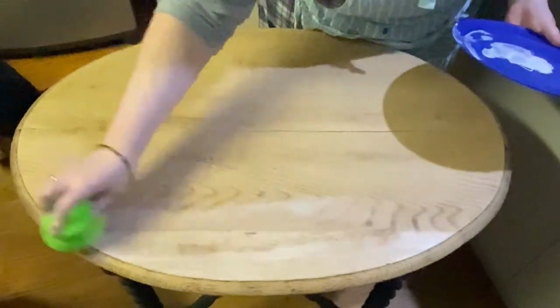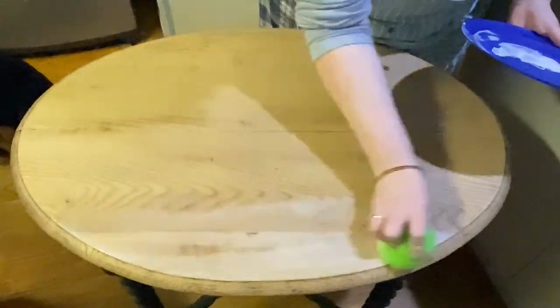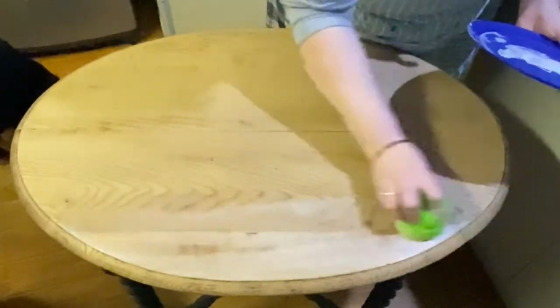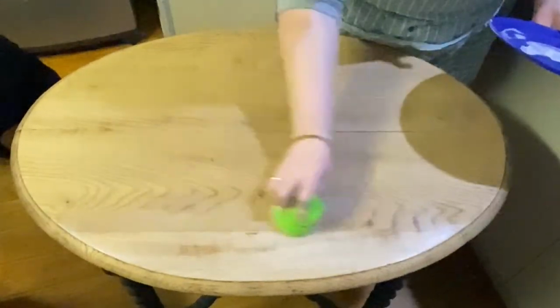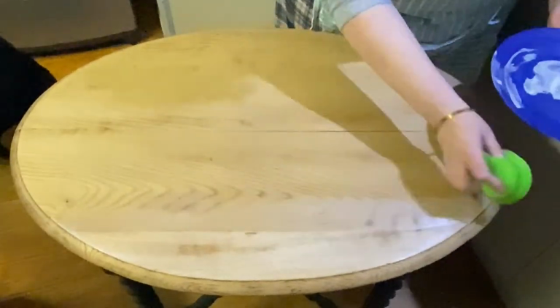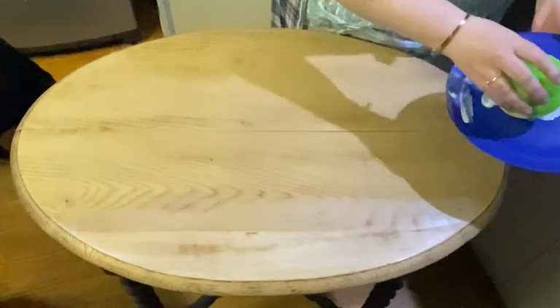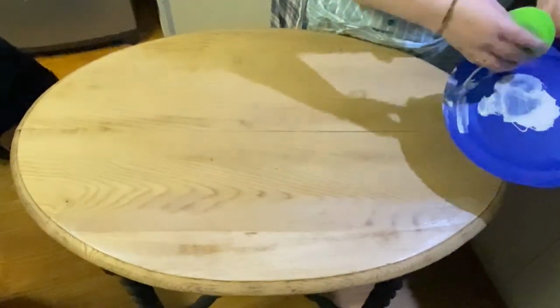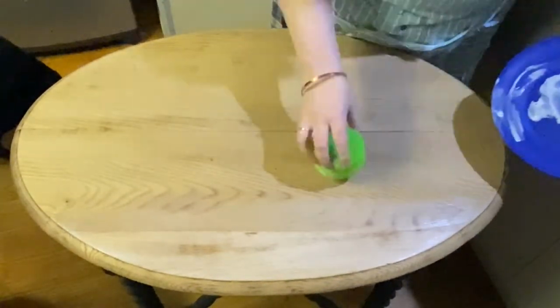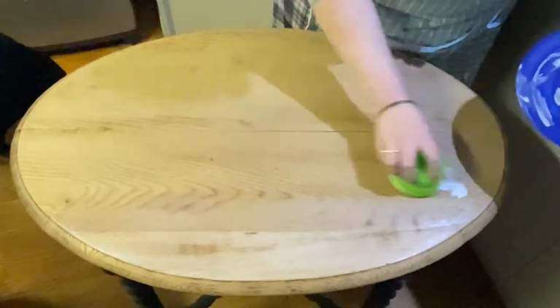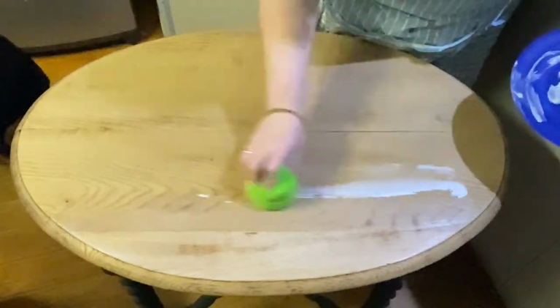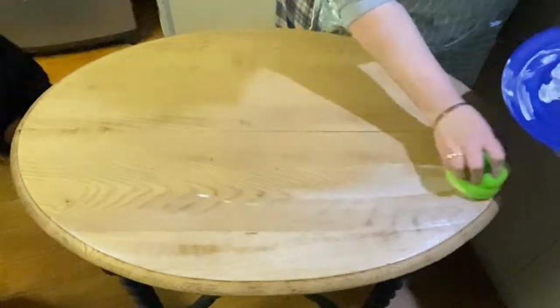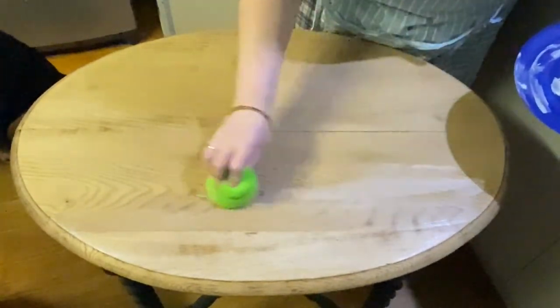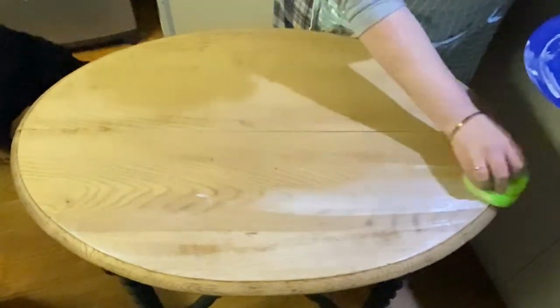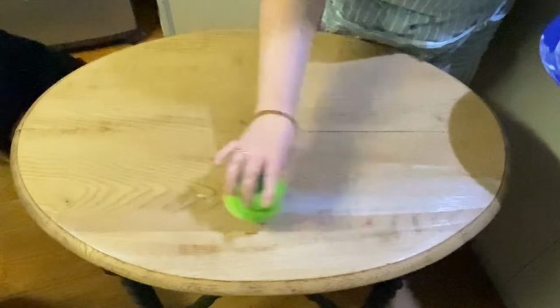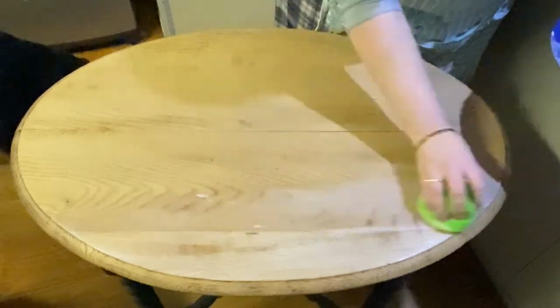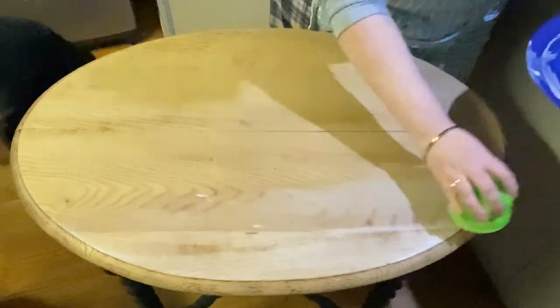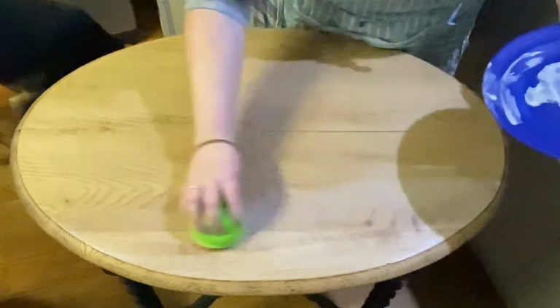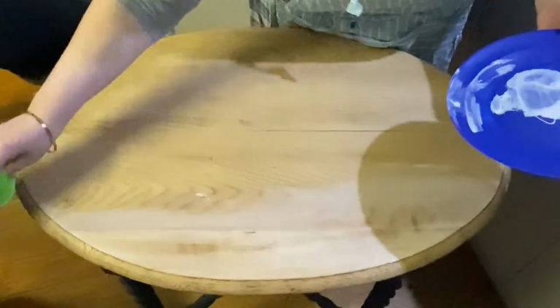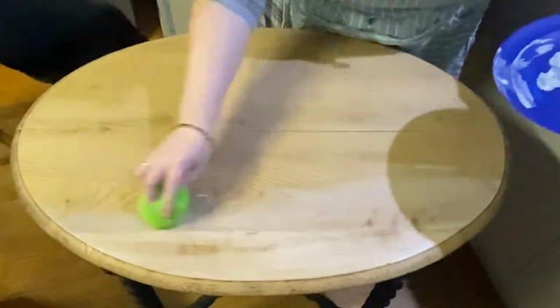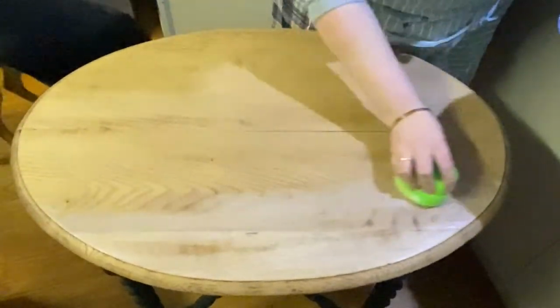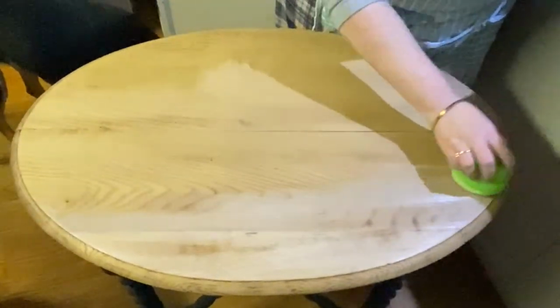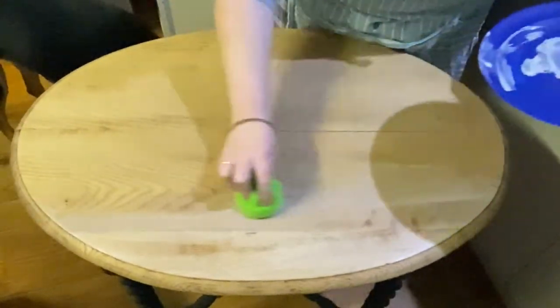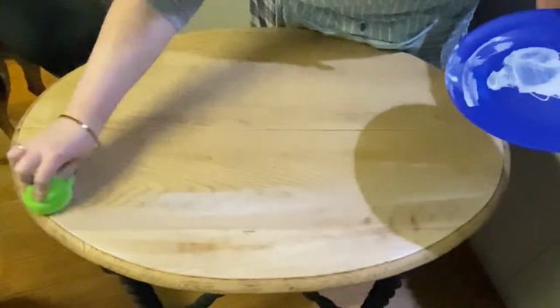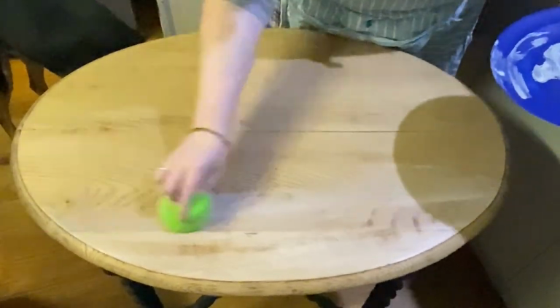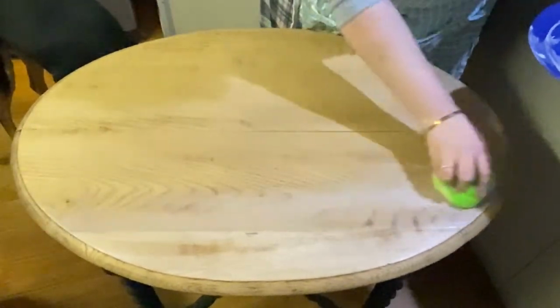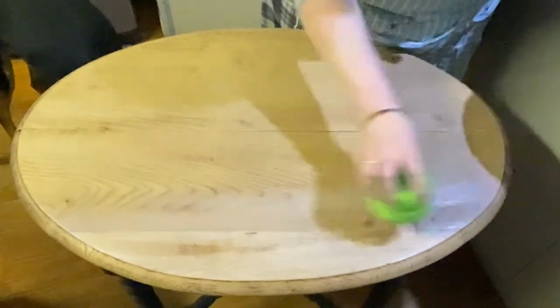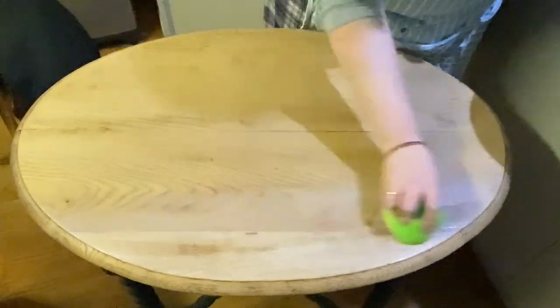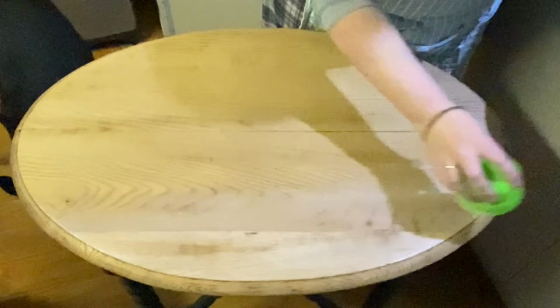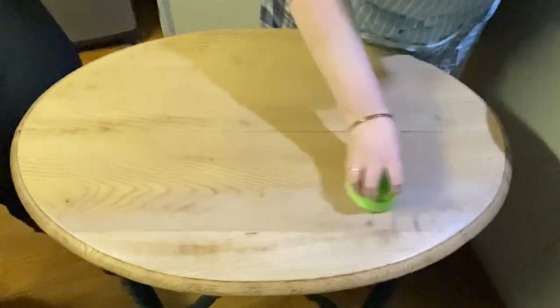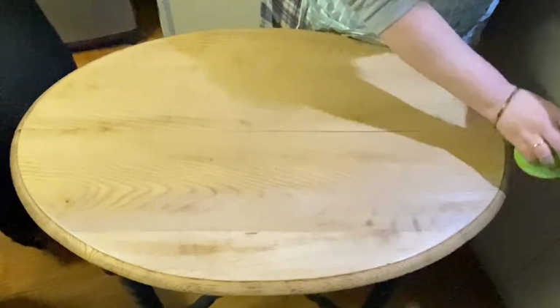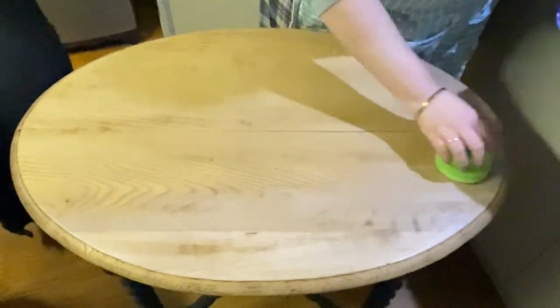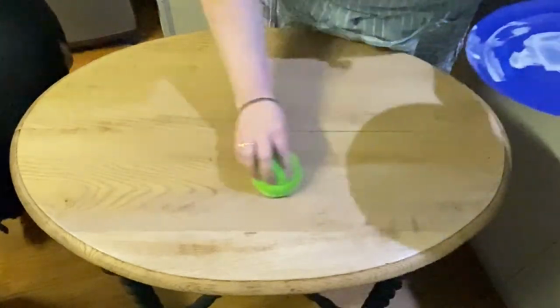Try and start from one side to the other, but continue working your stain while it is wet. Don't start in one place, go to another, and then come back — otherwise you are going to have uneven patches of stain.